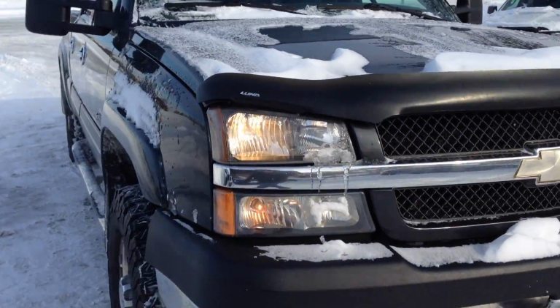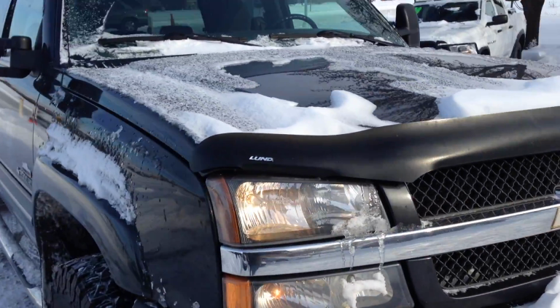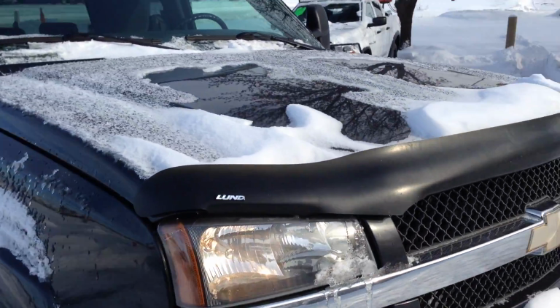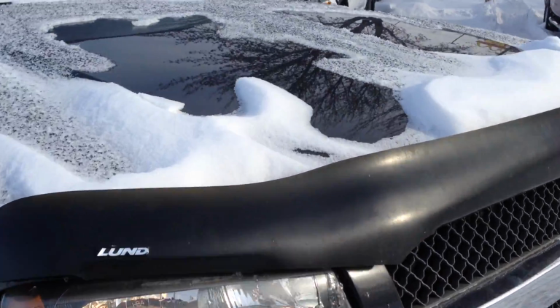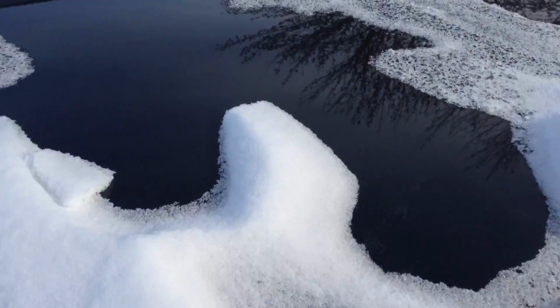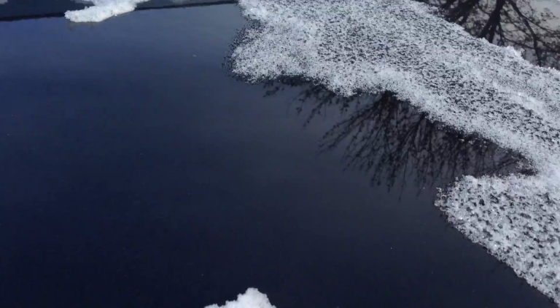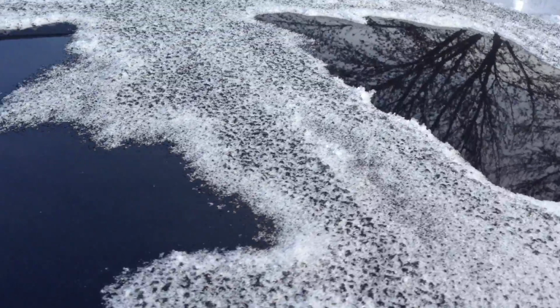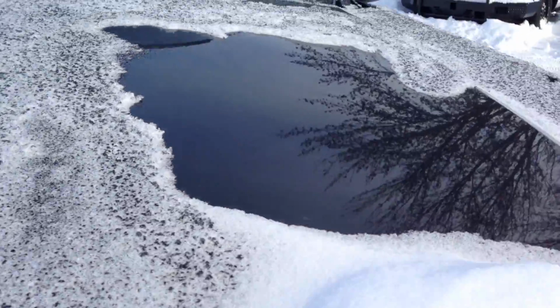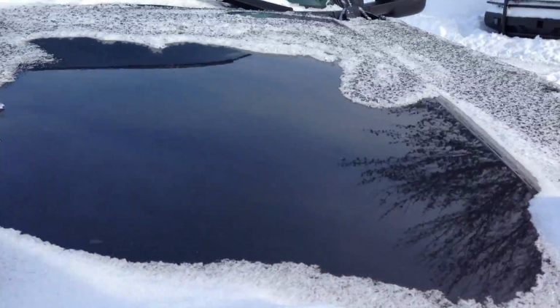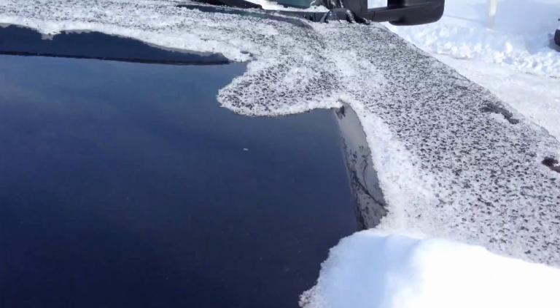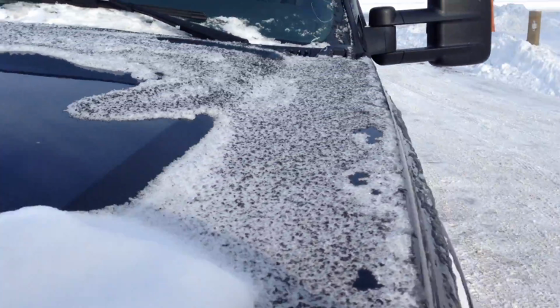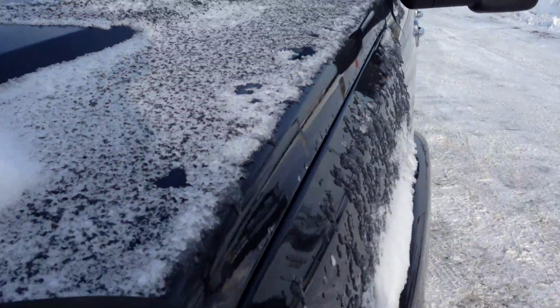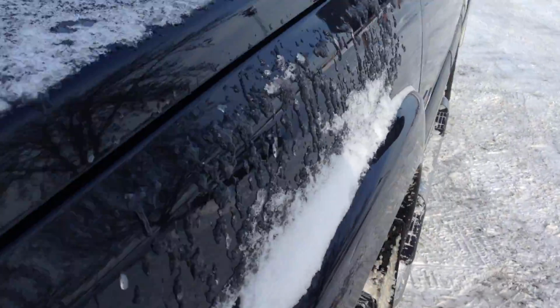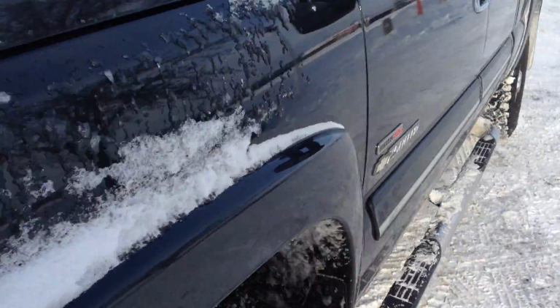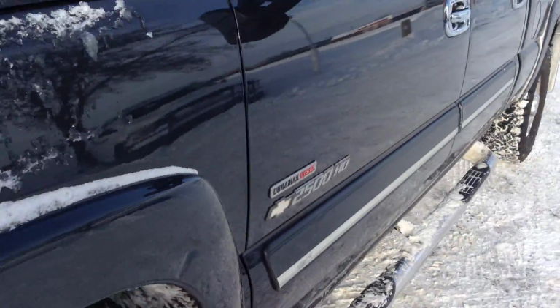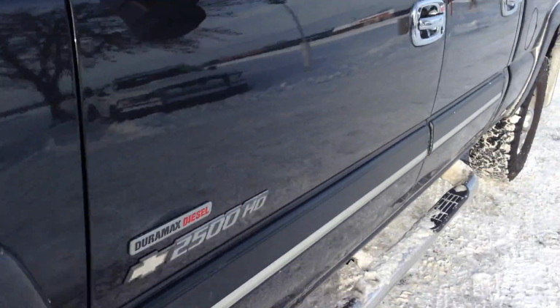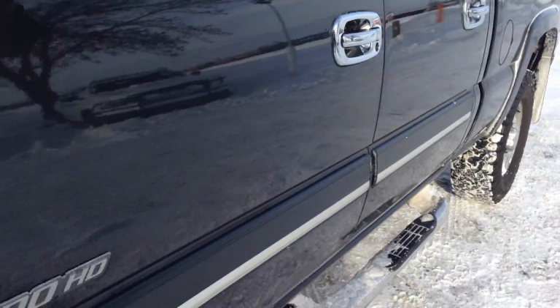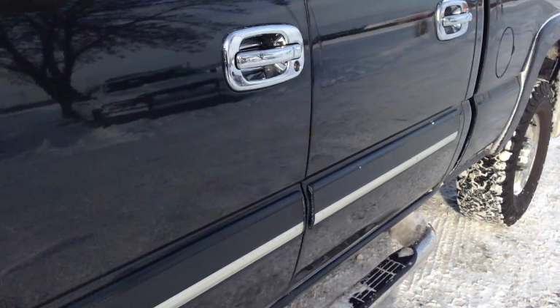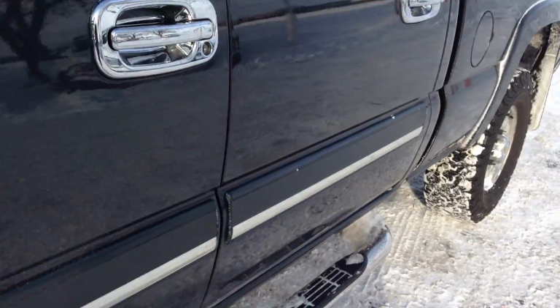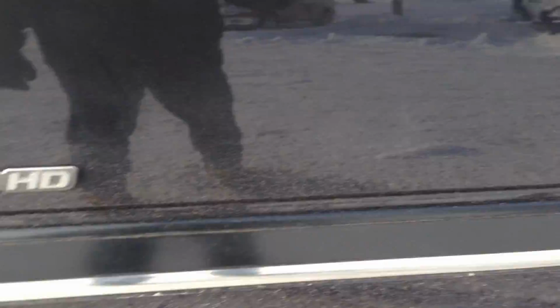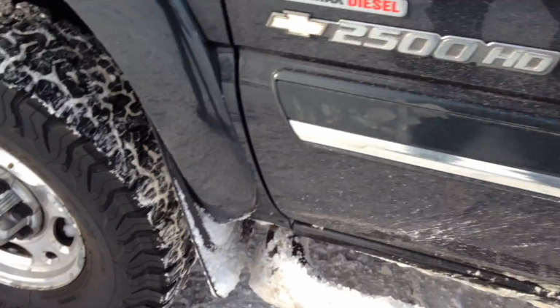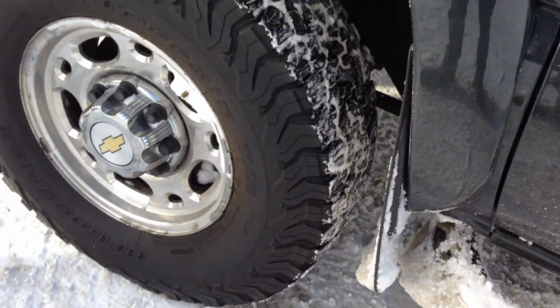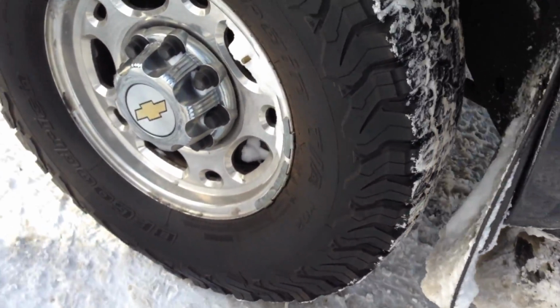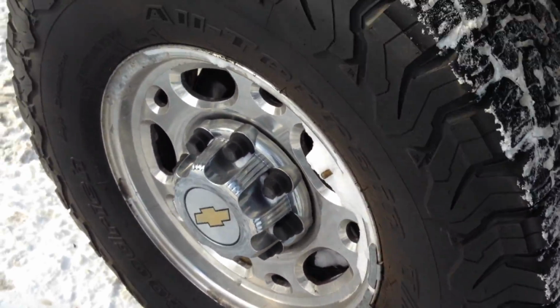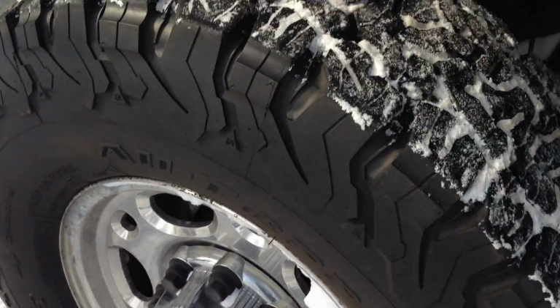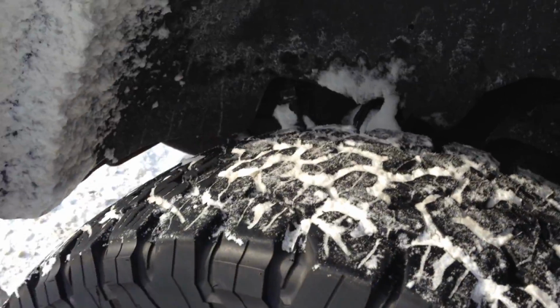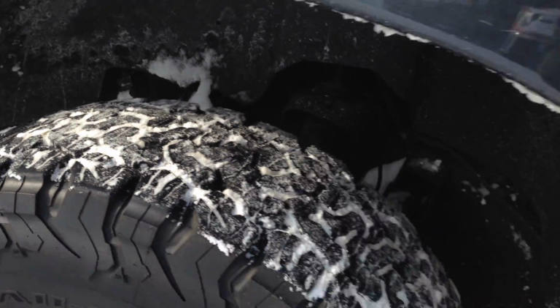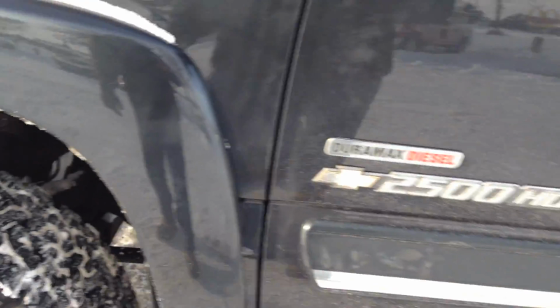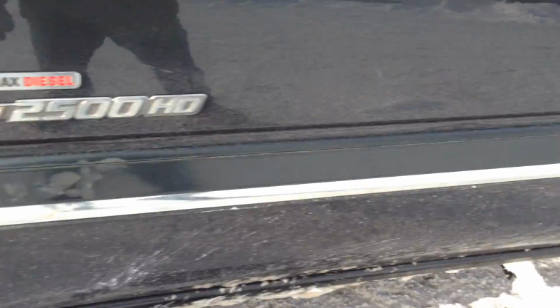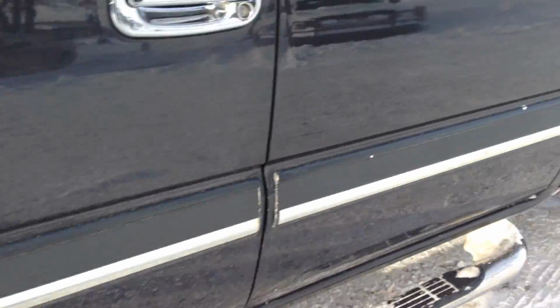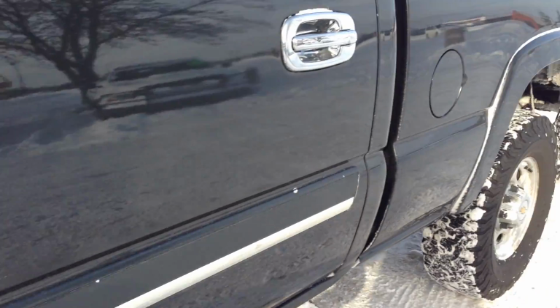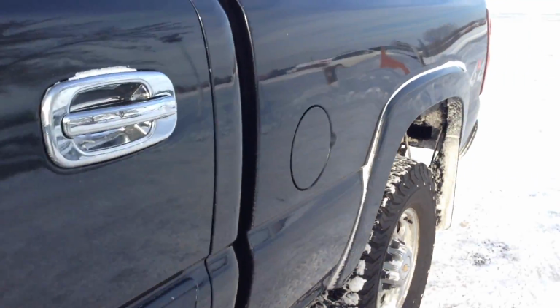There's absolutely no hail on this vehicle despite the snow that's kicked on it. It's frigid out today. The vehicle starts right up, no issues. Tires are in really nice shape. The frame is clean. It's an out-of-state vehicle — that's what you'd expect.